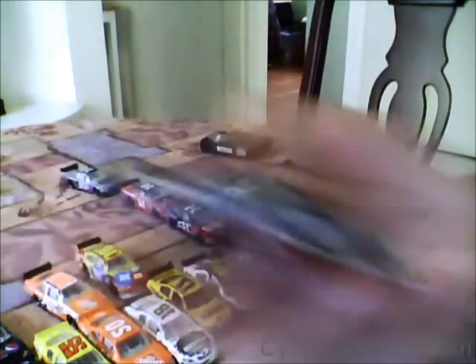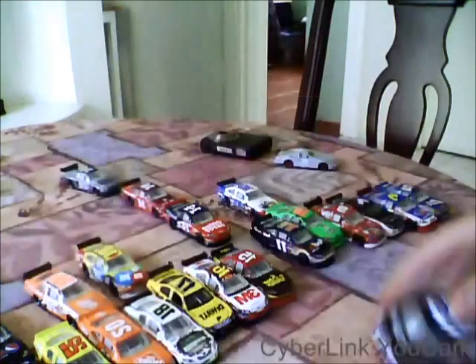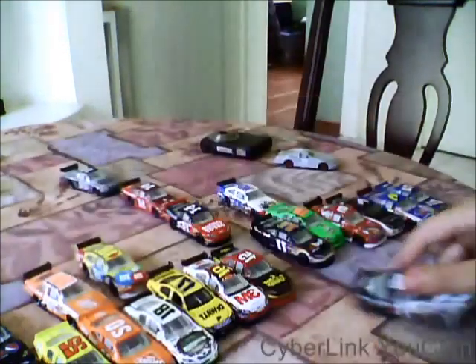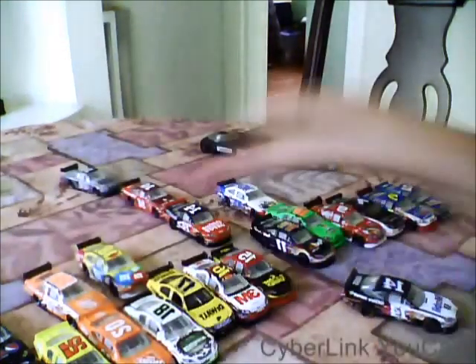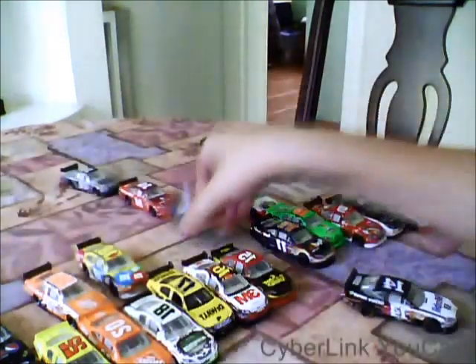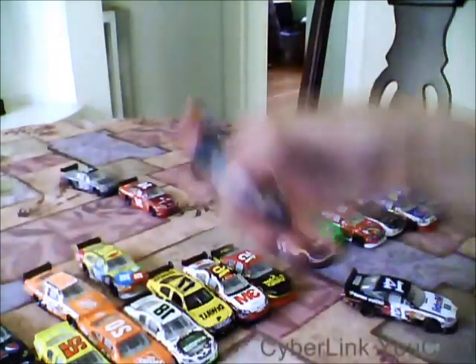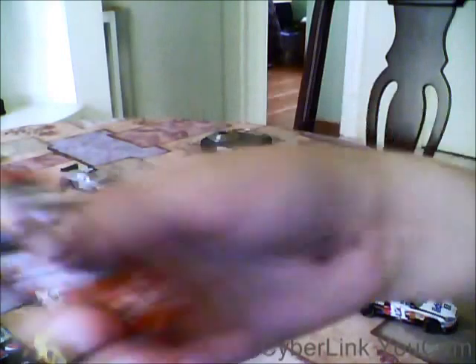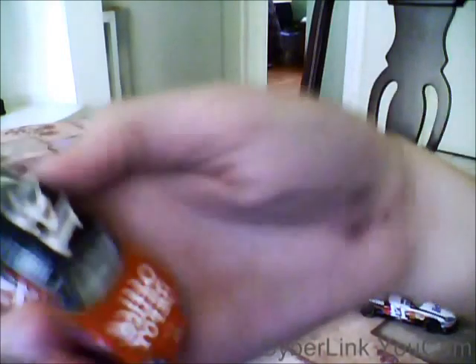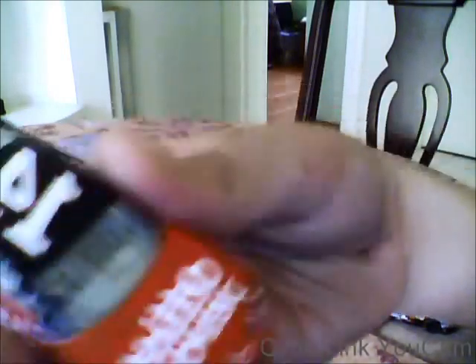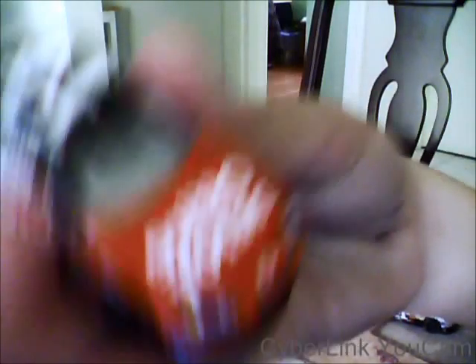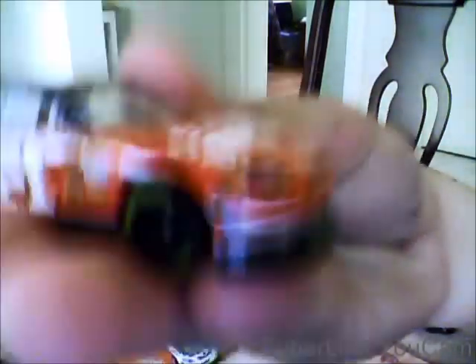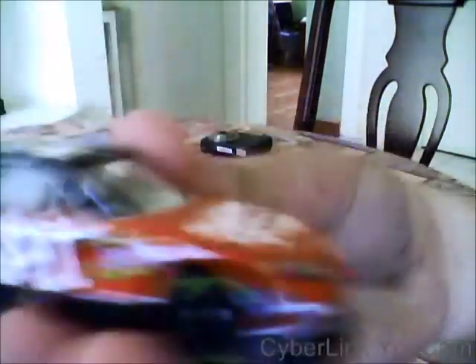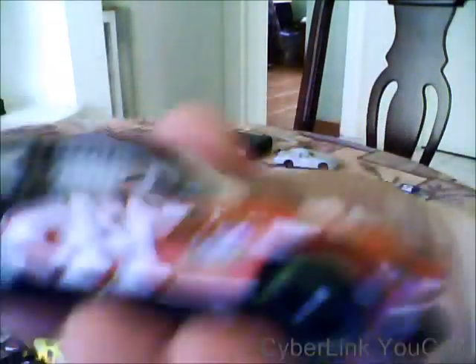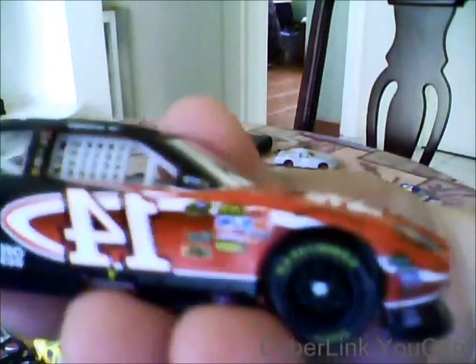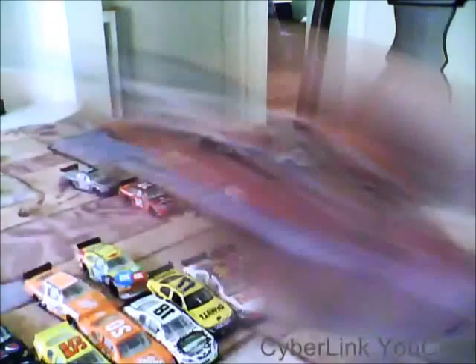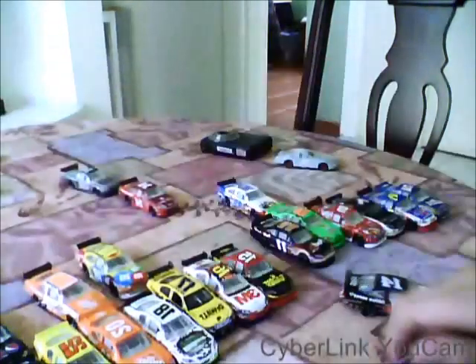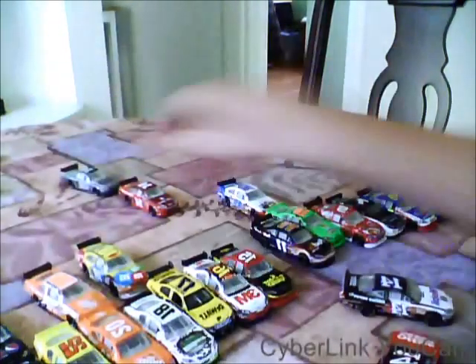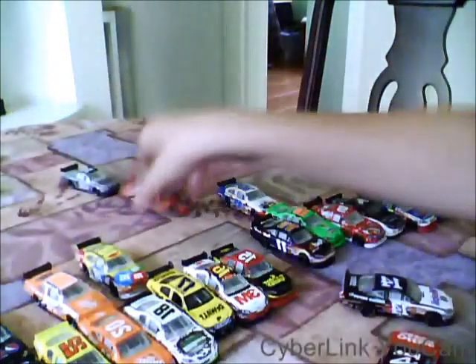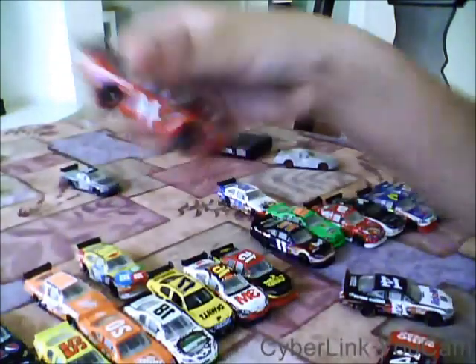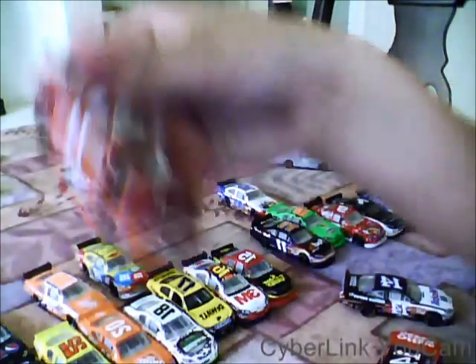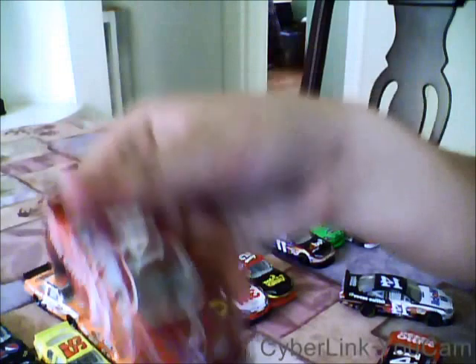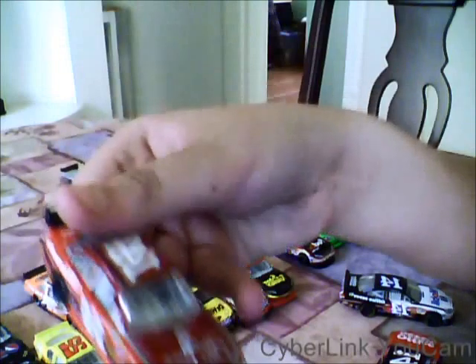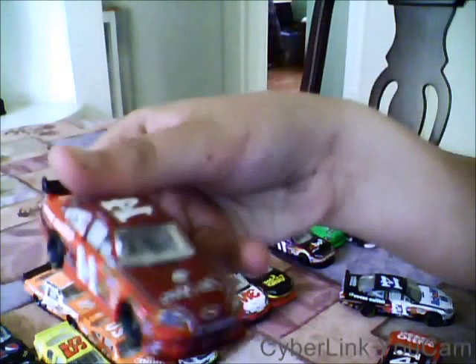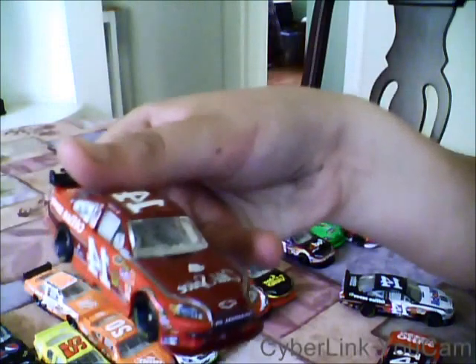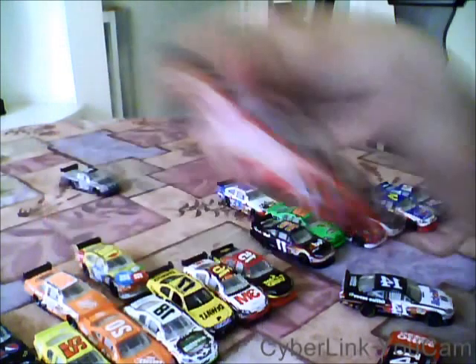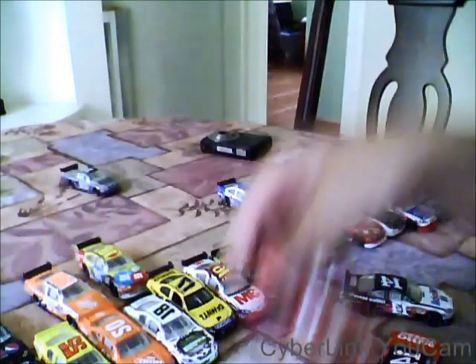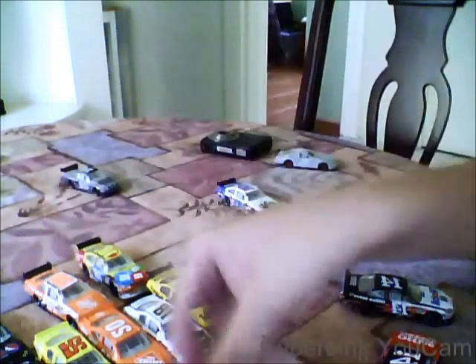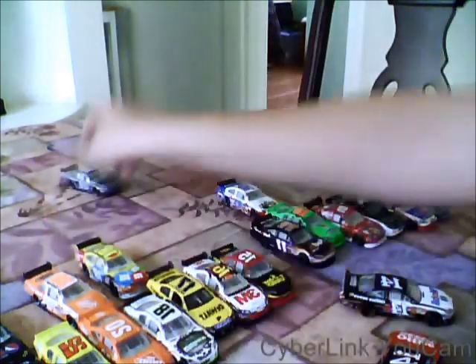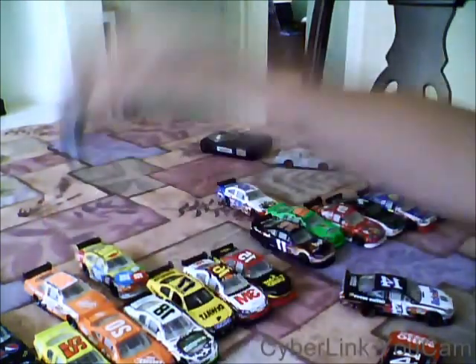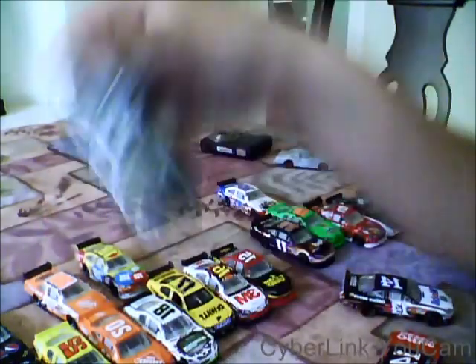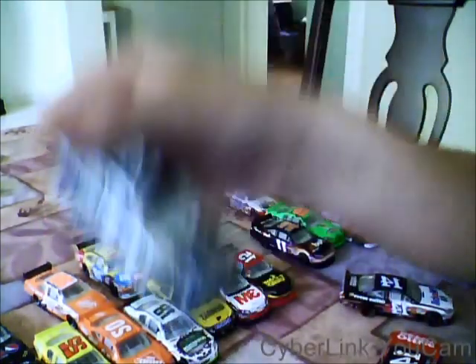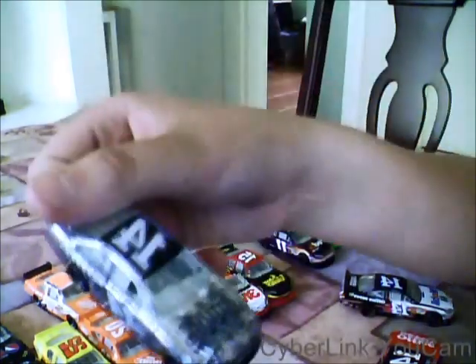And Tony Stewart, with four cars: Tony Stewart Mobile 1, Office Depot car, Old Spice car, and Smoke car.